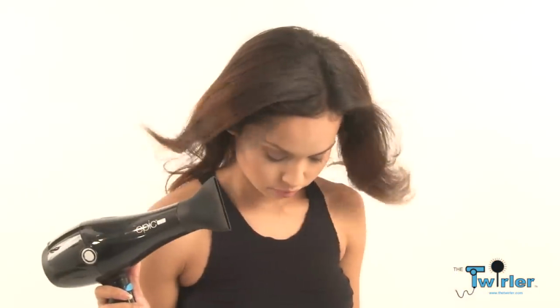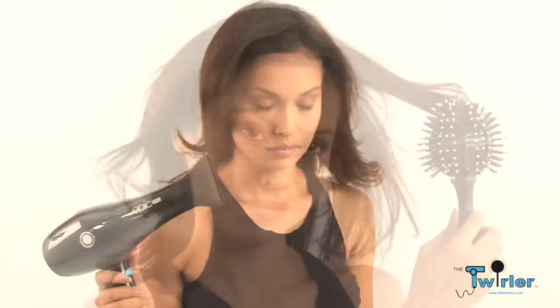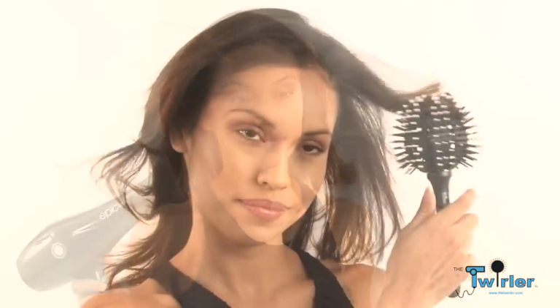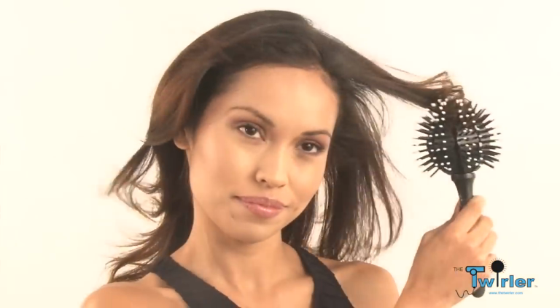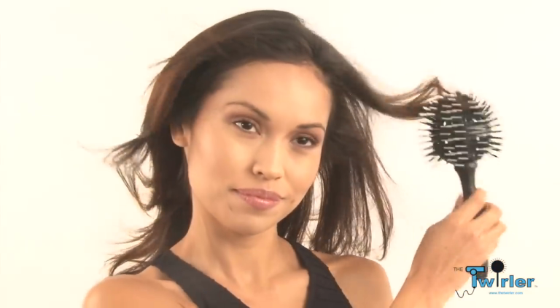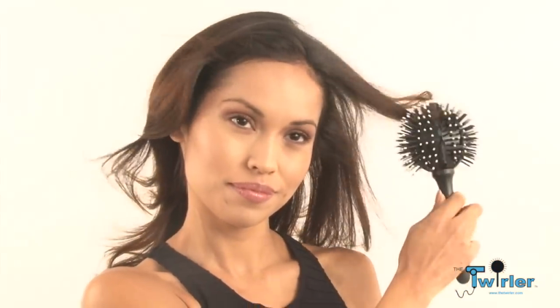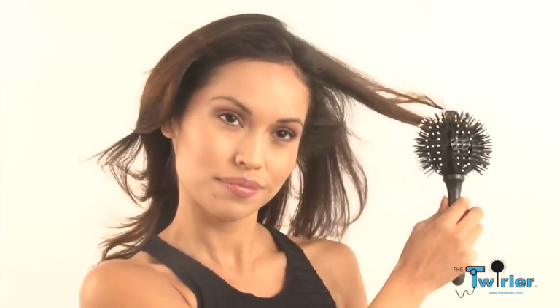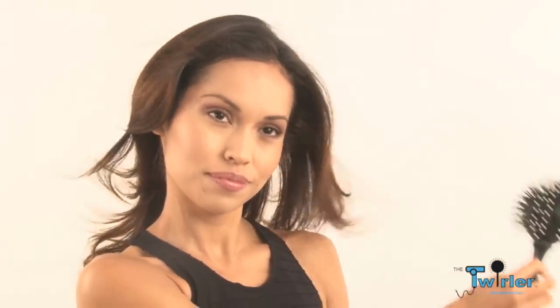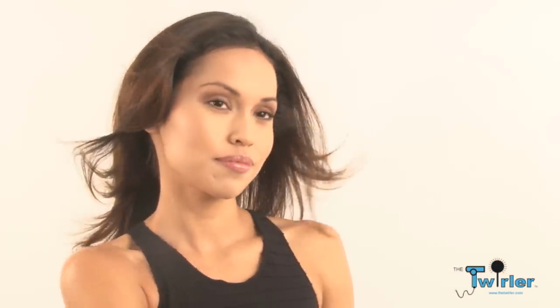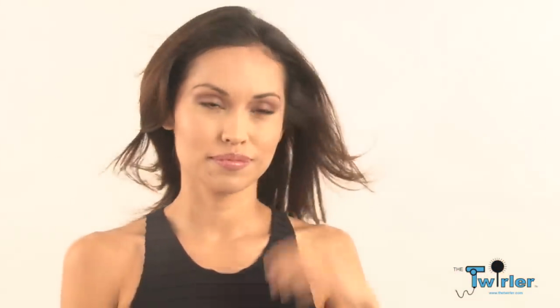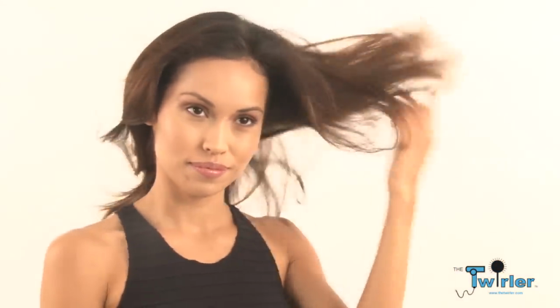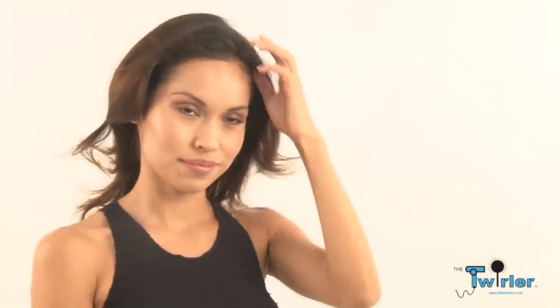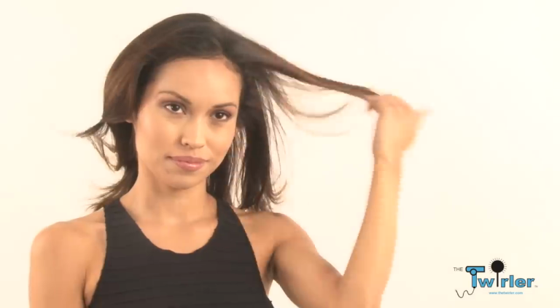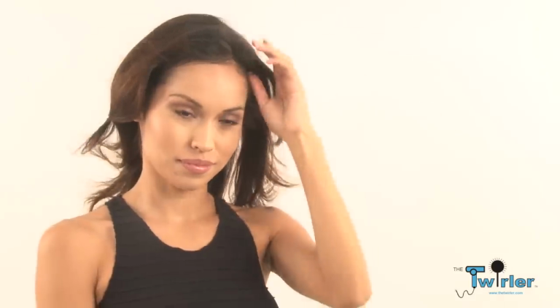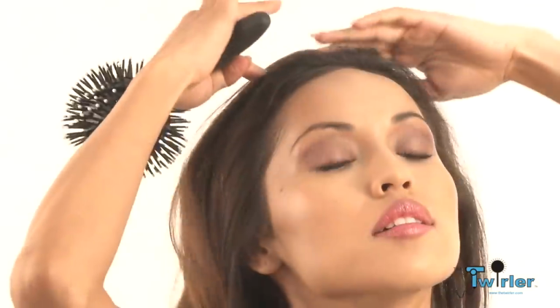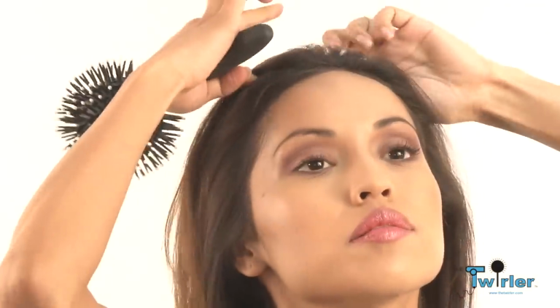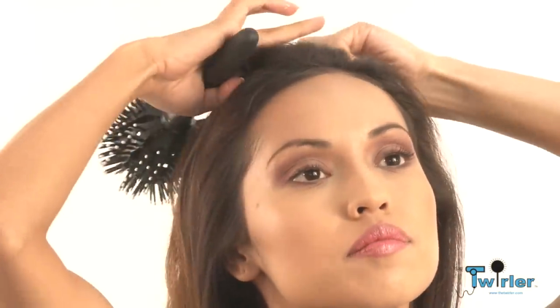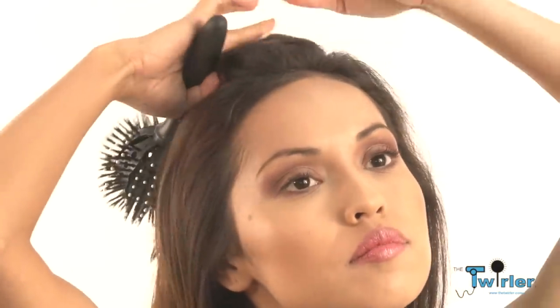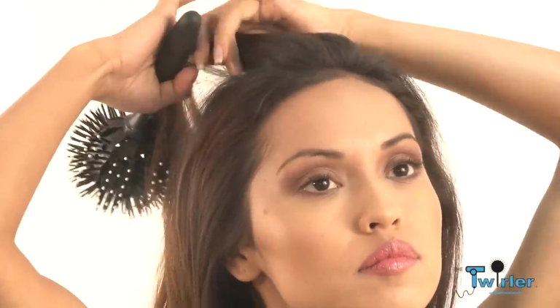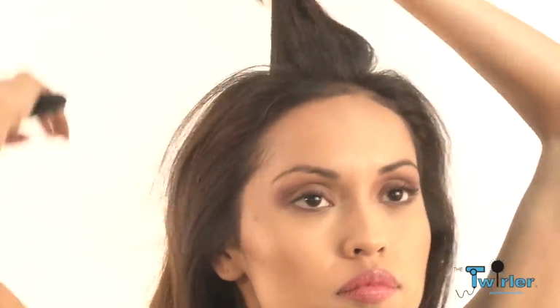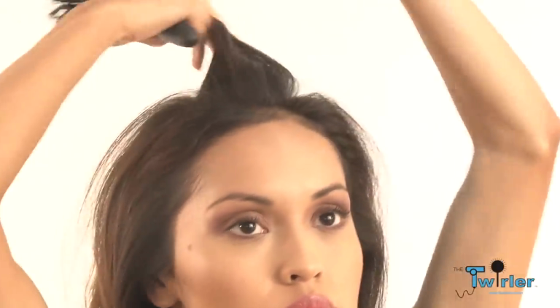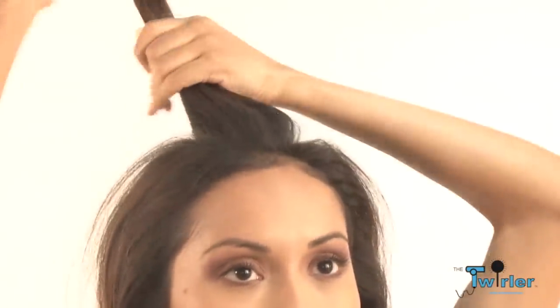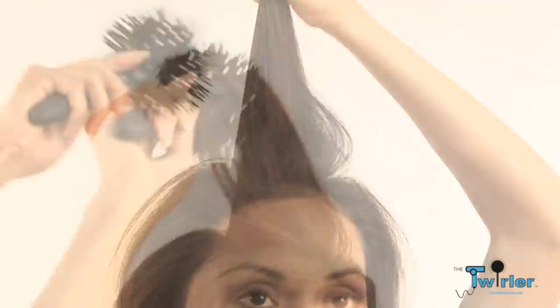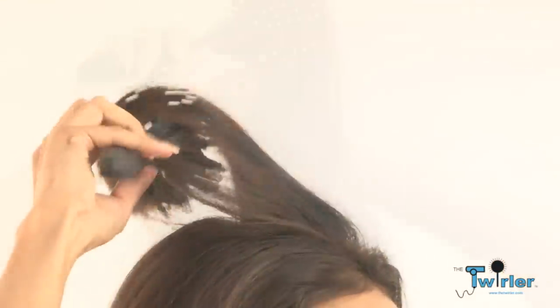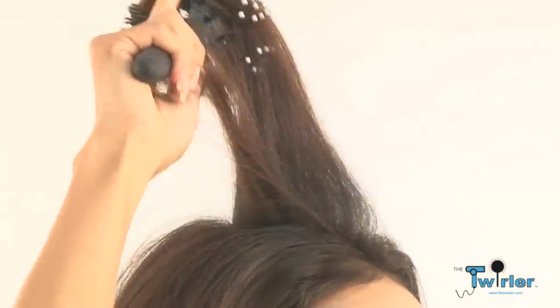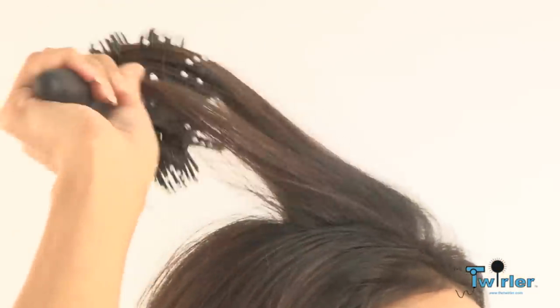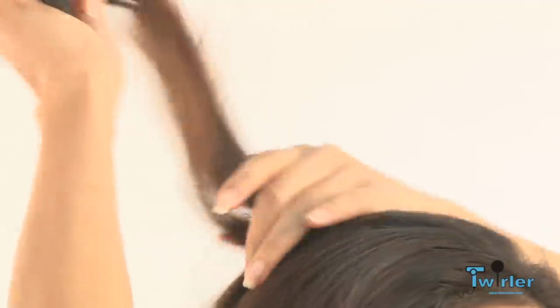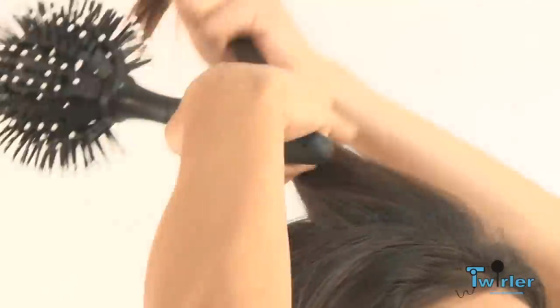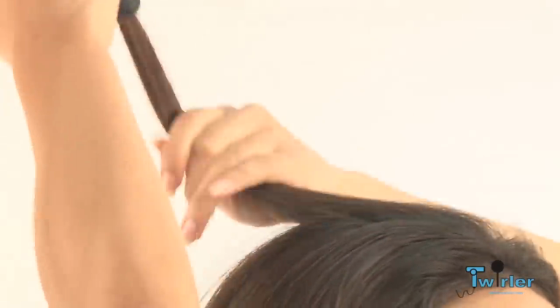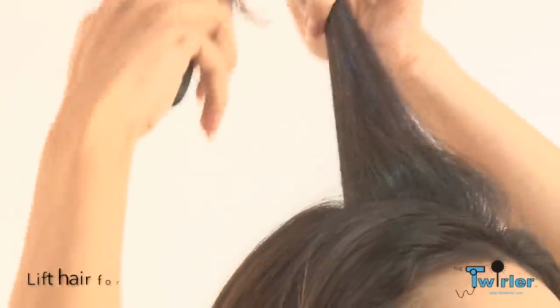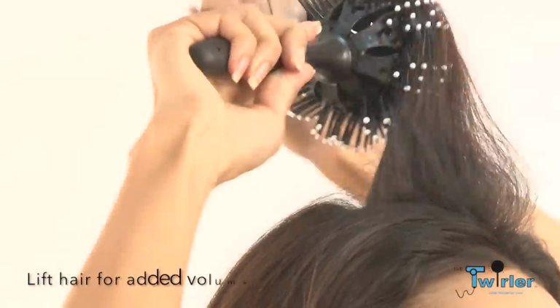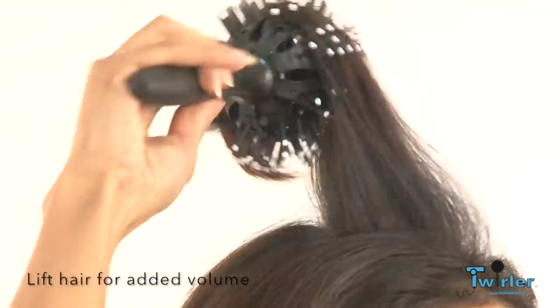The air from the blow dryer circulates through the ball brush creating faster dry times. Creating volume has never been easier with a Twirler ball brush — just lift the hair for added volume.